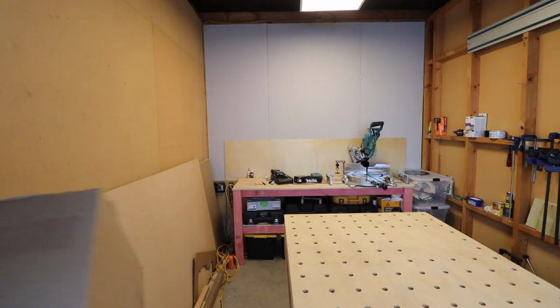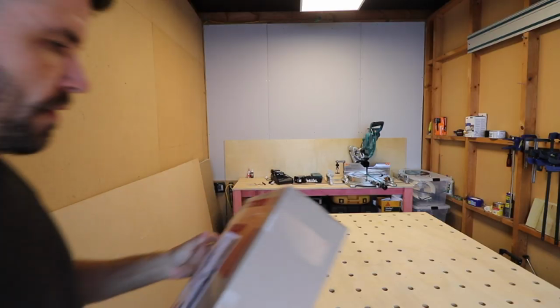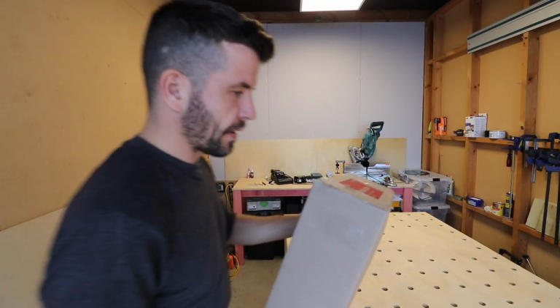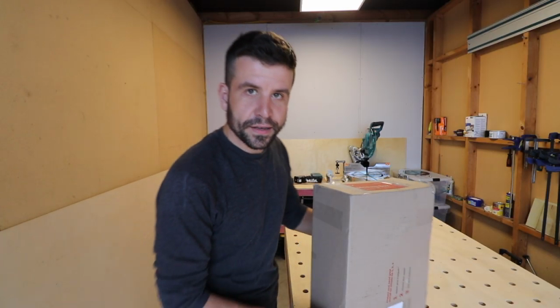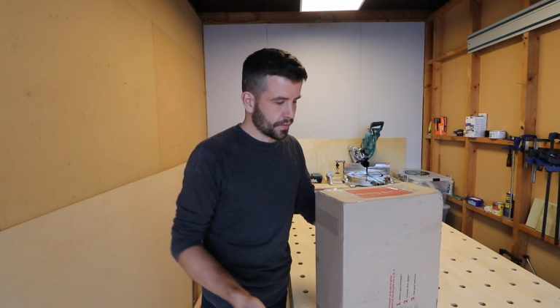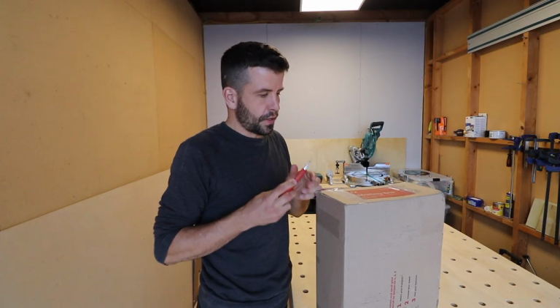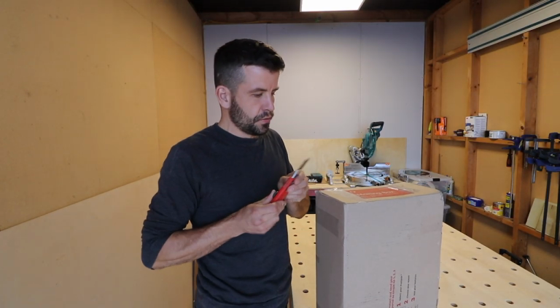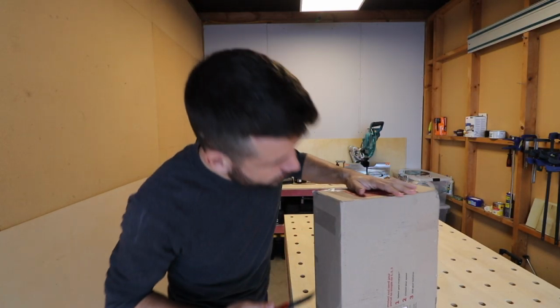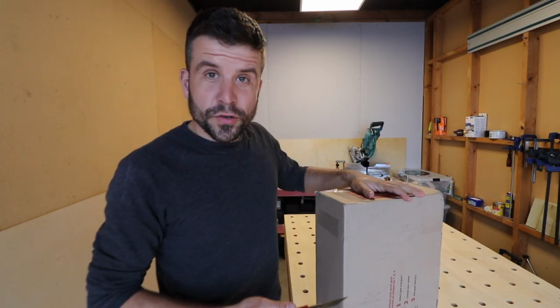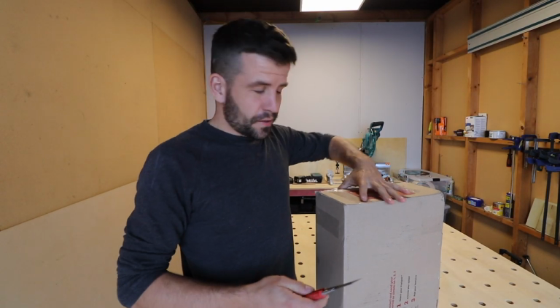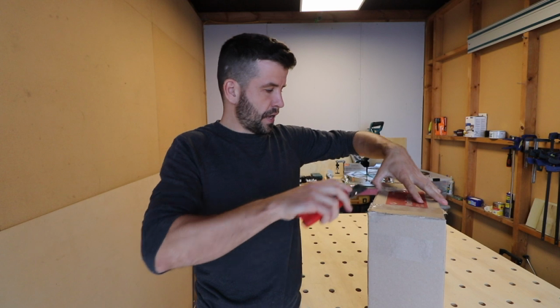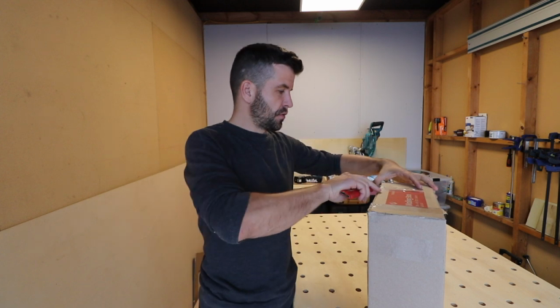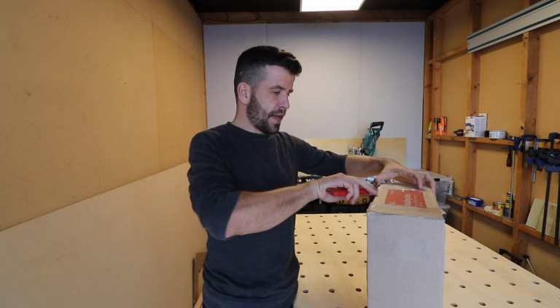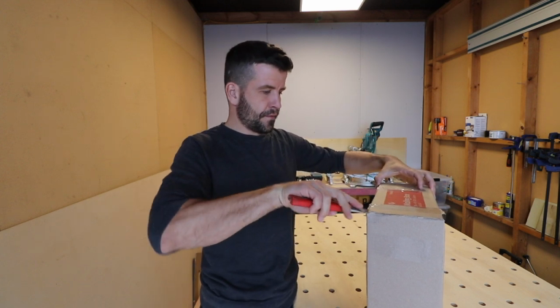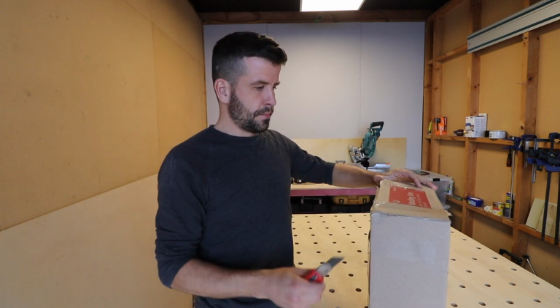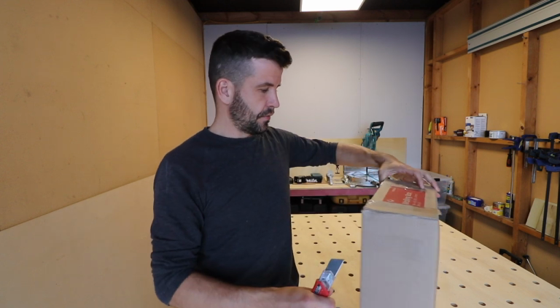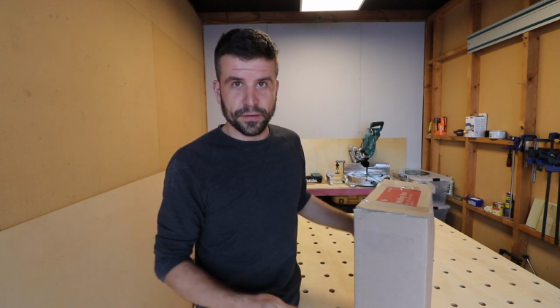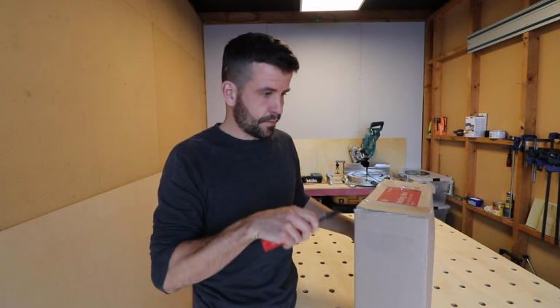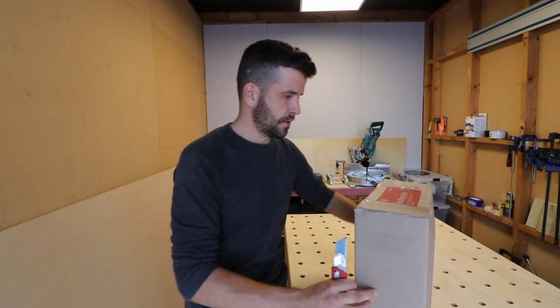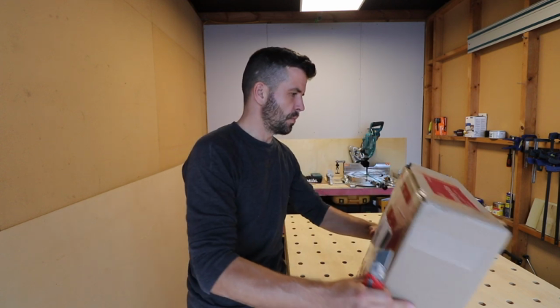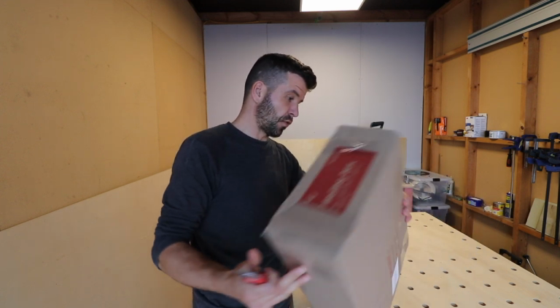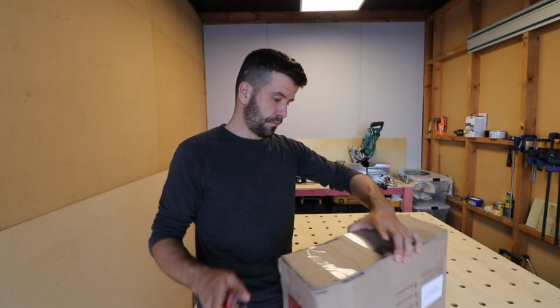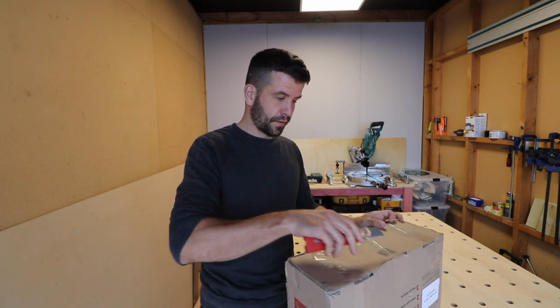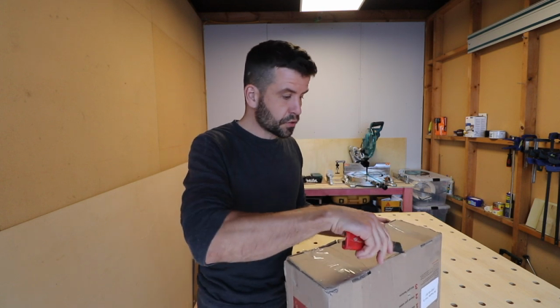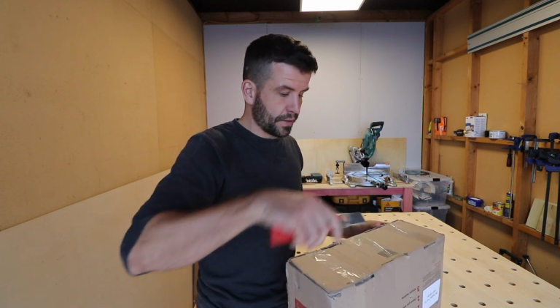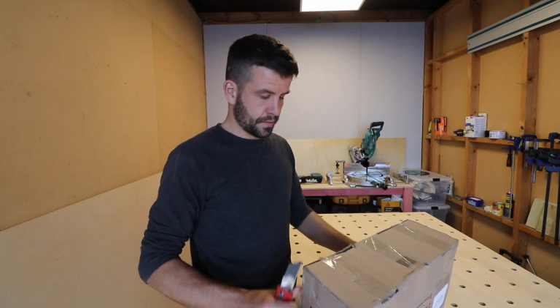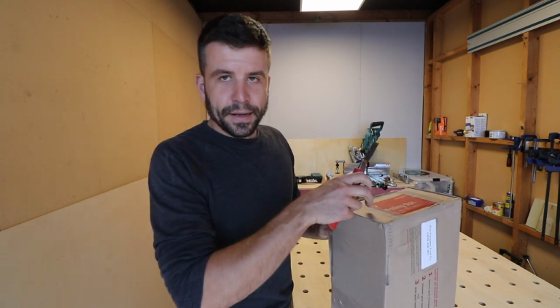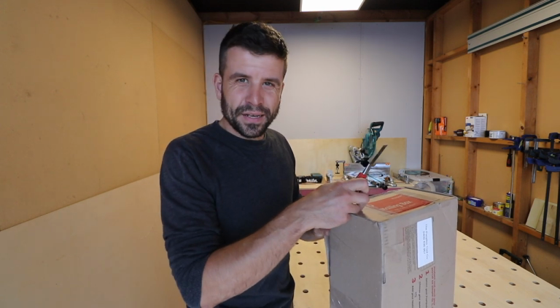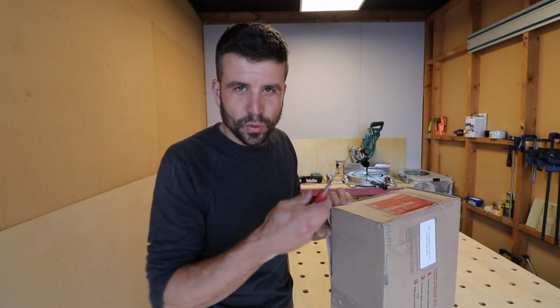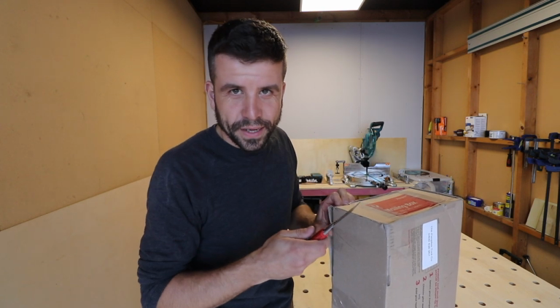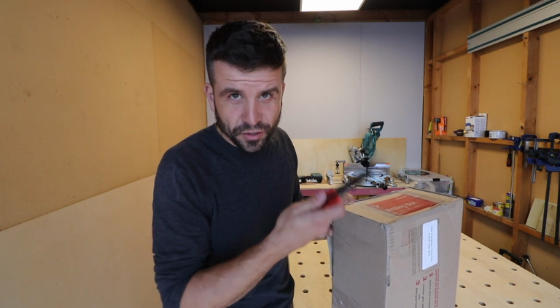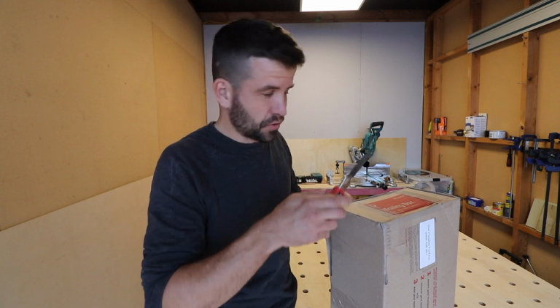I wasn't in the market for a new tool belt — very happy with the tool belt I have. But a representative of the company who made this tool belt got in touch with me, and what right do I have to turn down free tools?